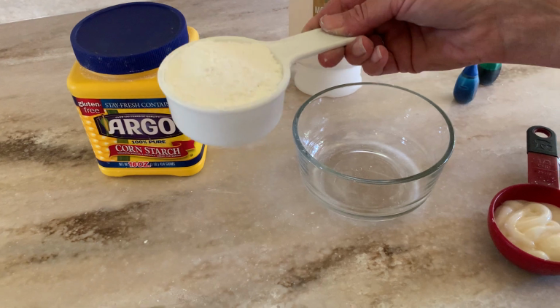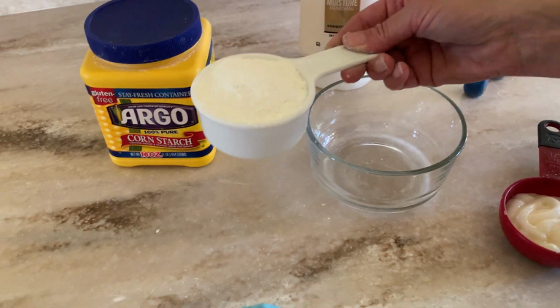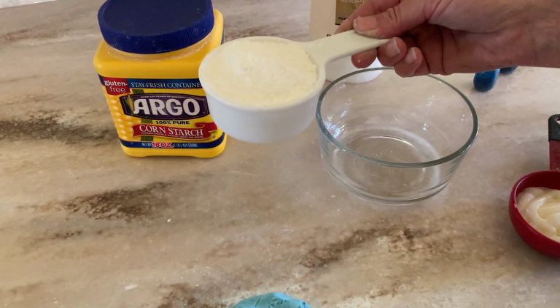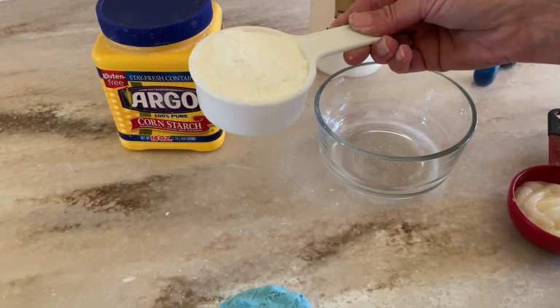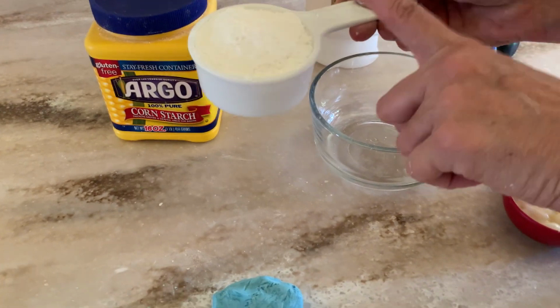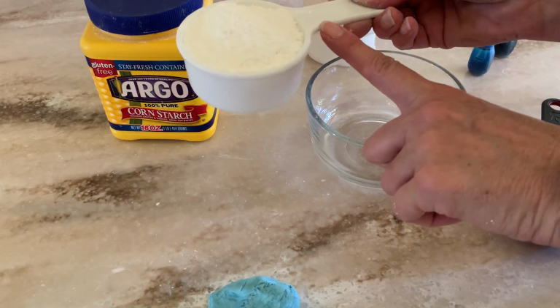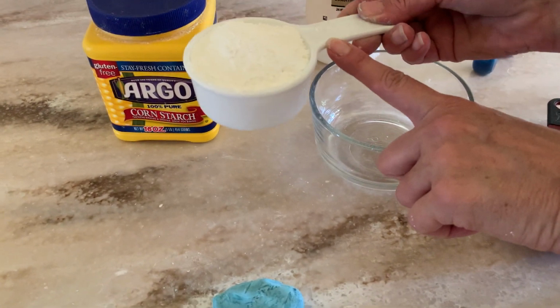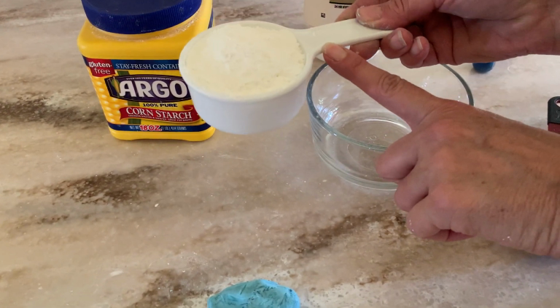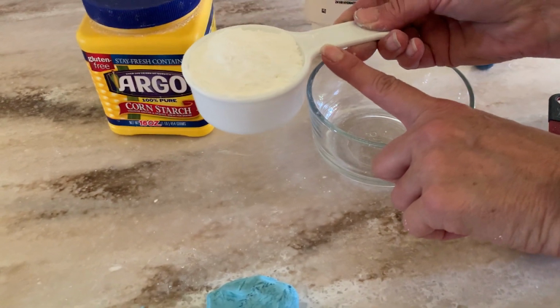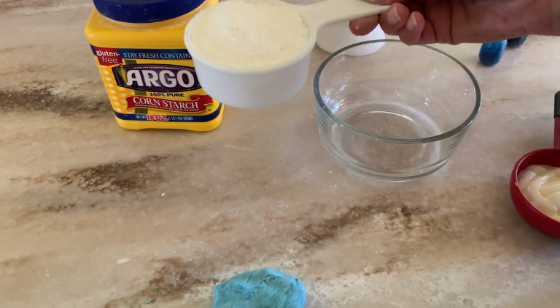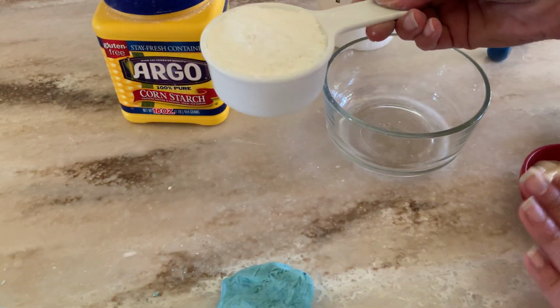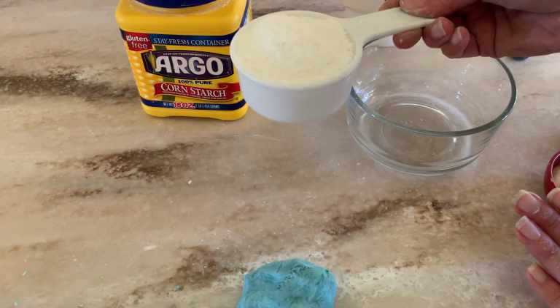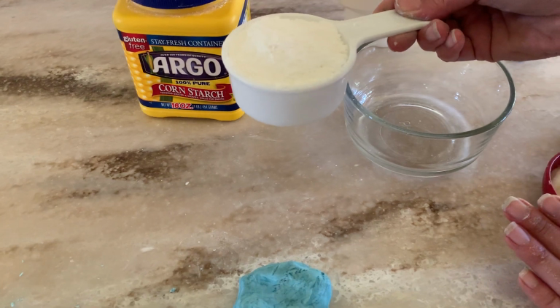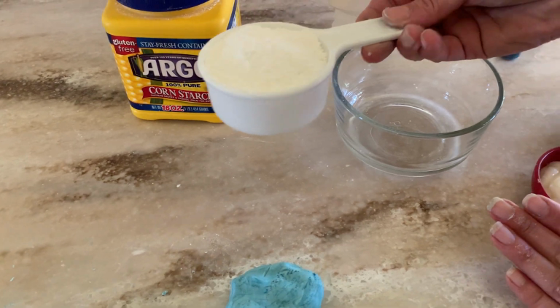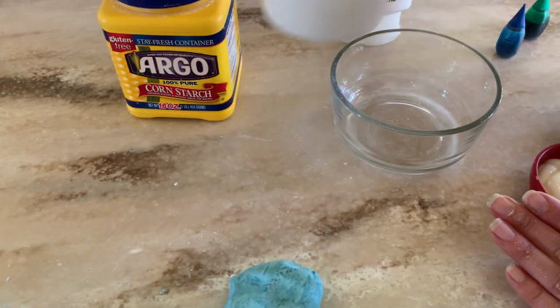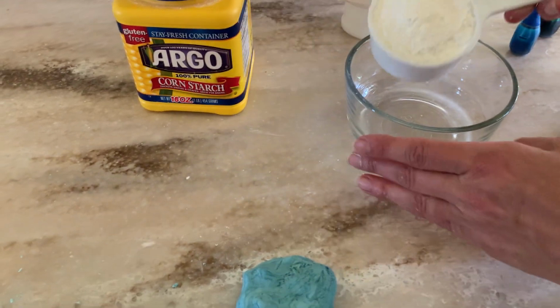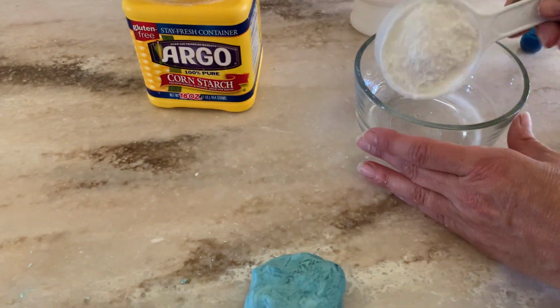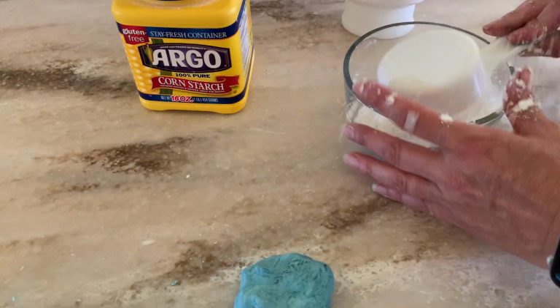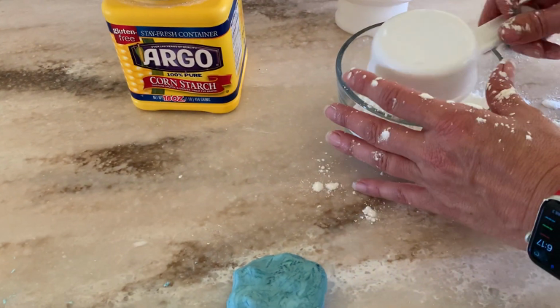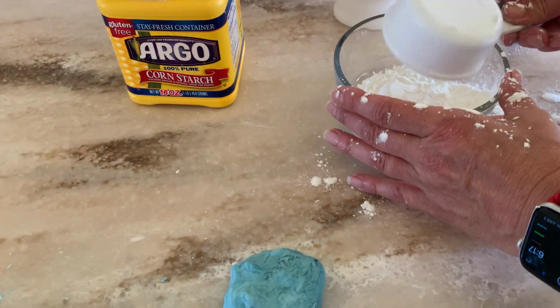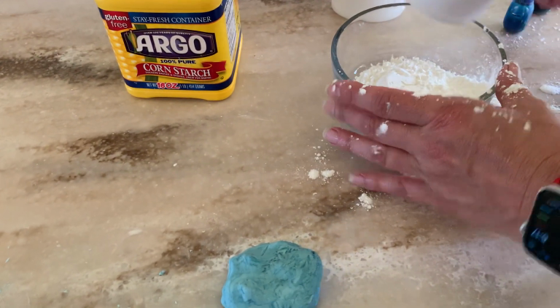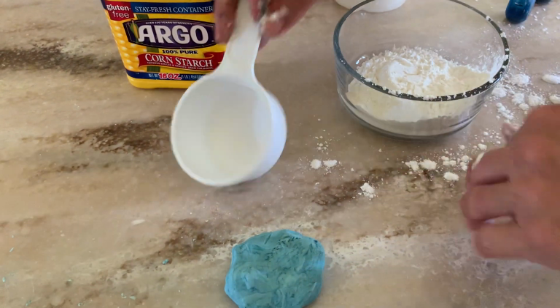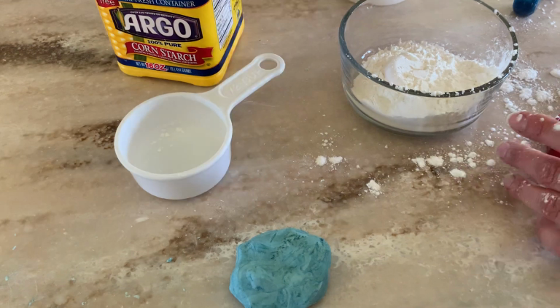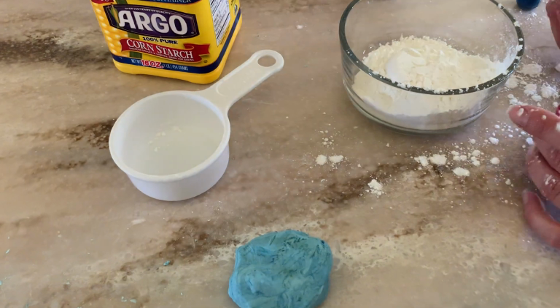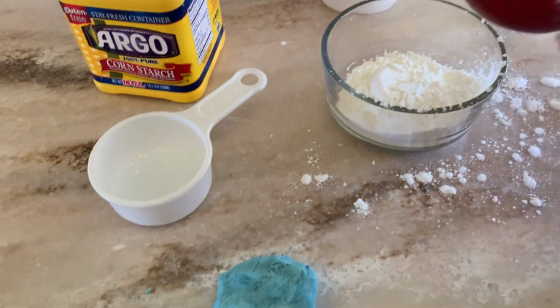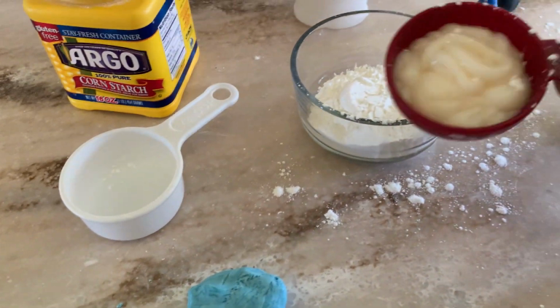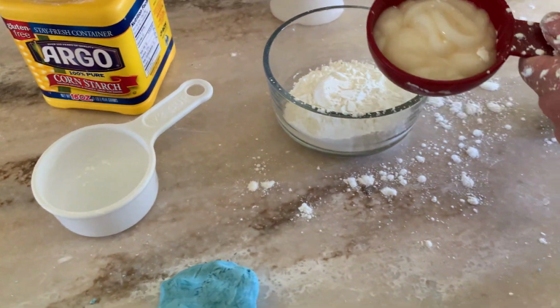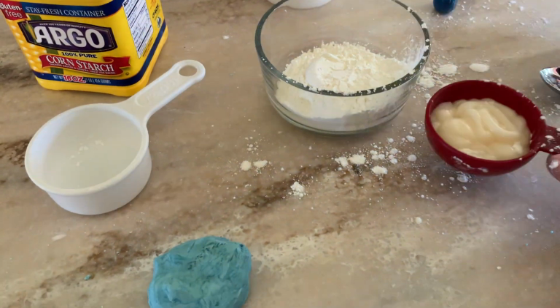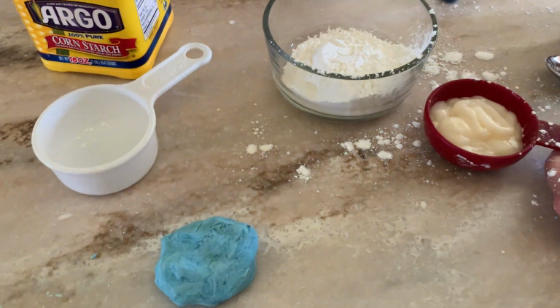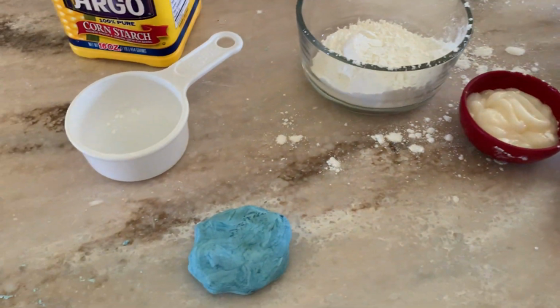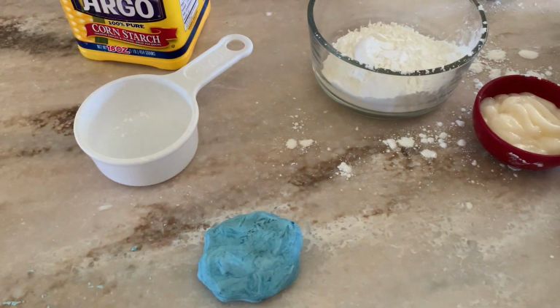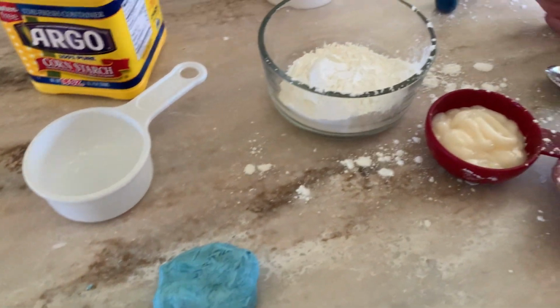Typically you would use about two cups of cornstarch to make a nice big ball, but I'm running low on cornstarch. So I'm going to use a half a cup of cornstarch to a quarter cup of conditioner. Here's a half a cup of cornstarch and a quarter cup of conditioner.